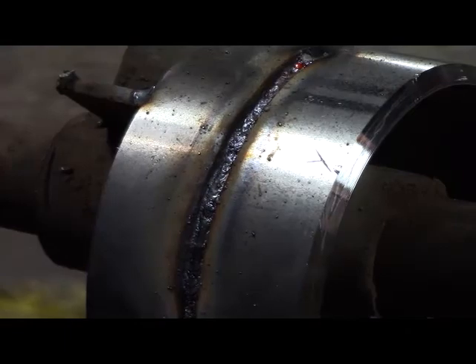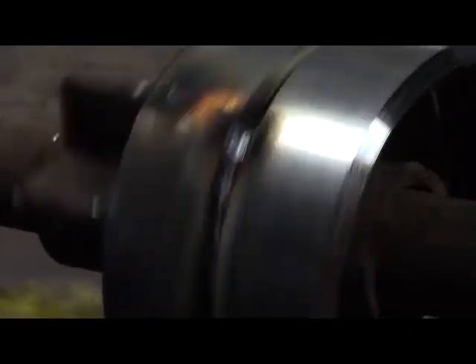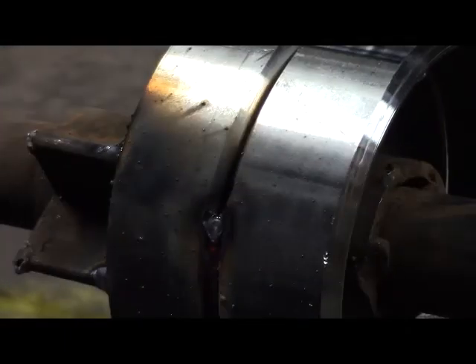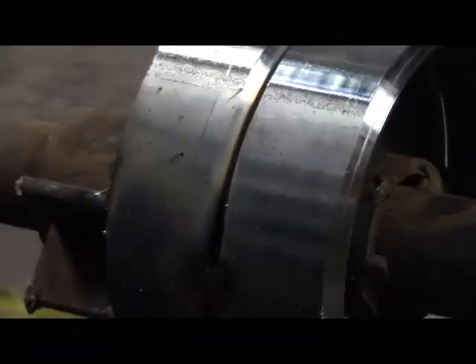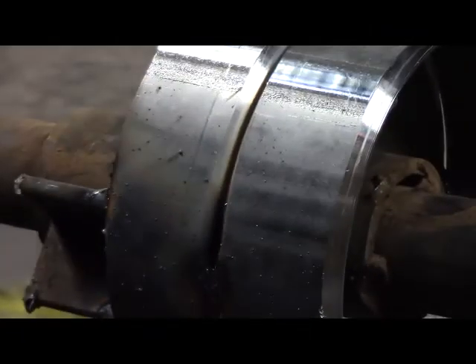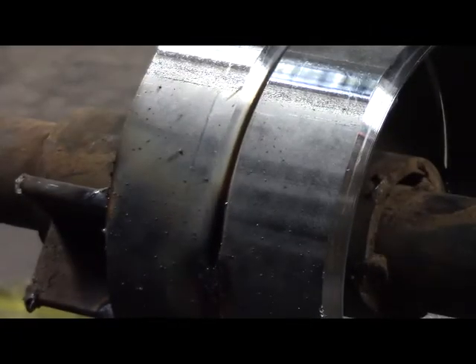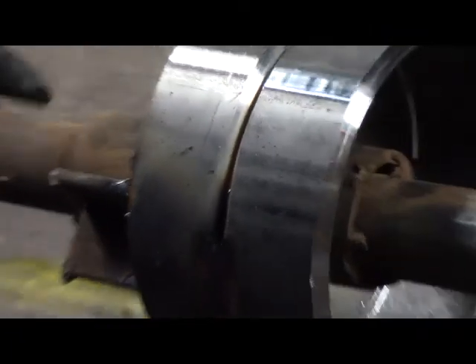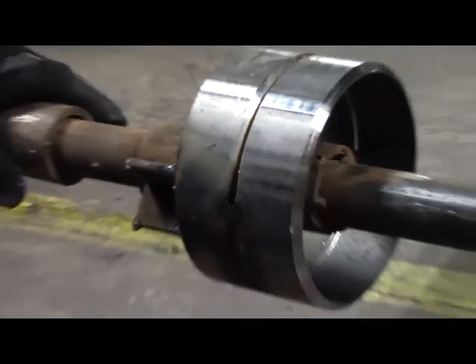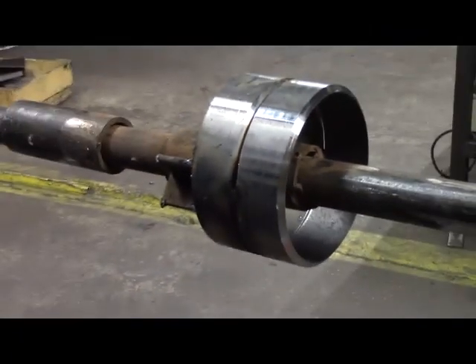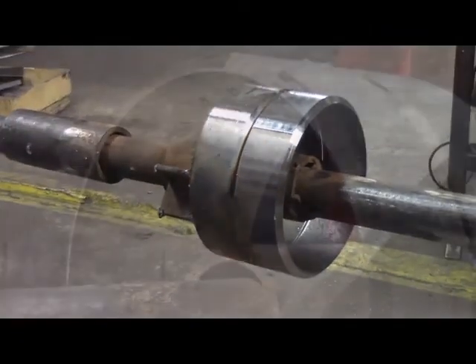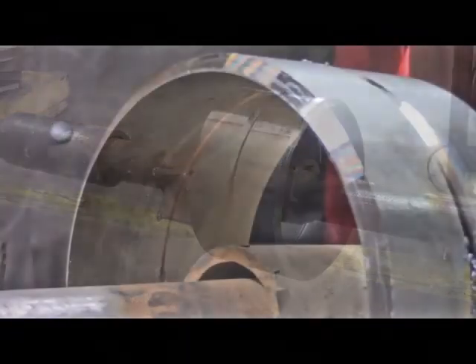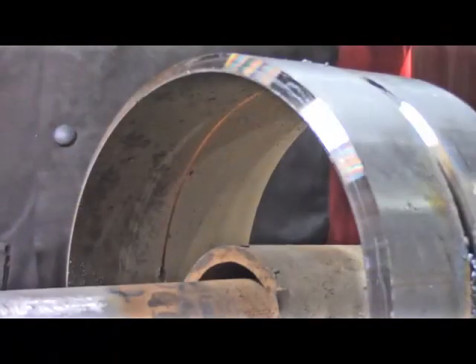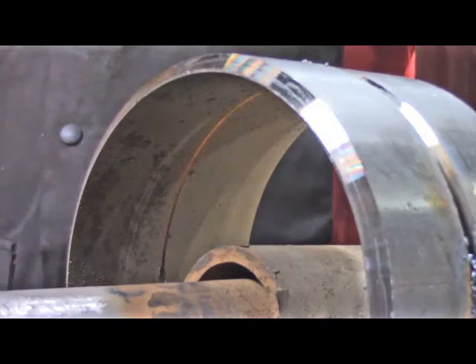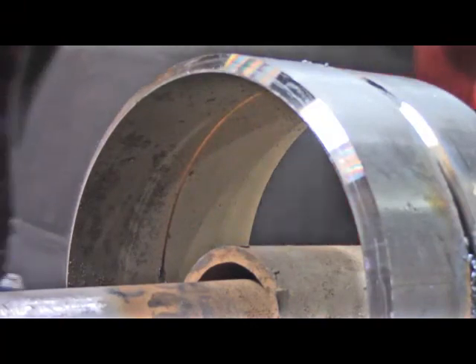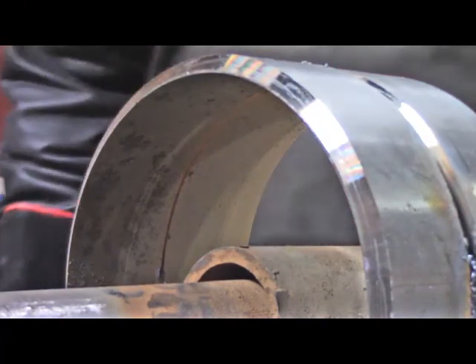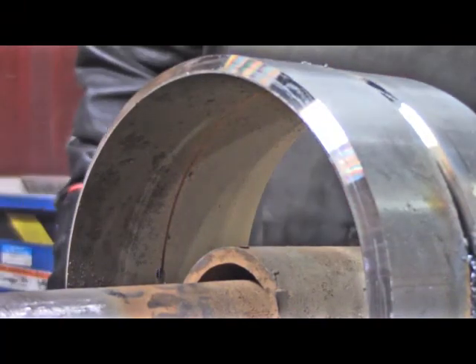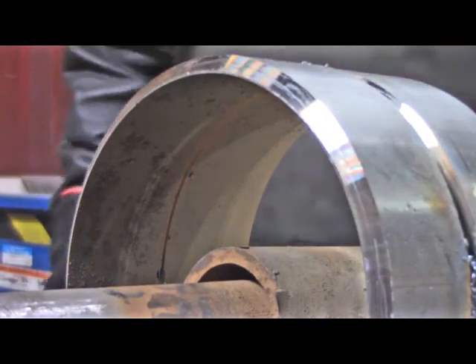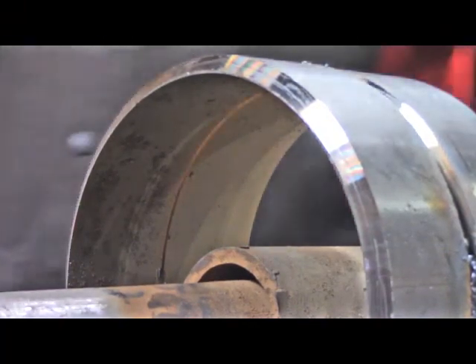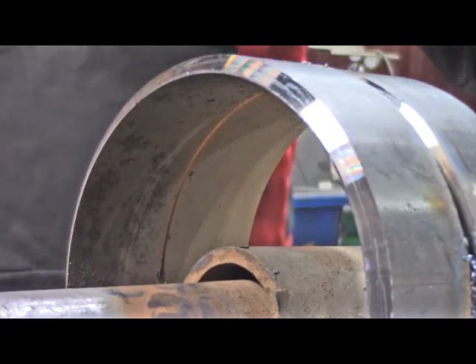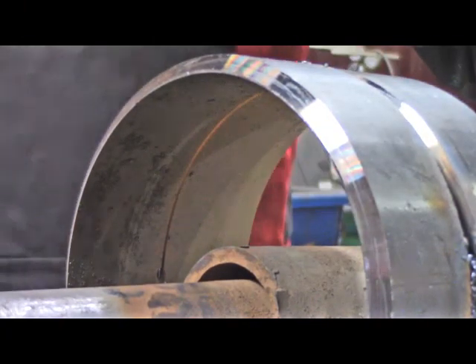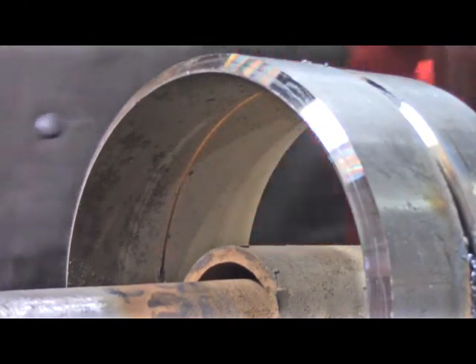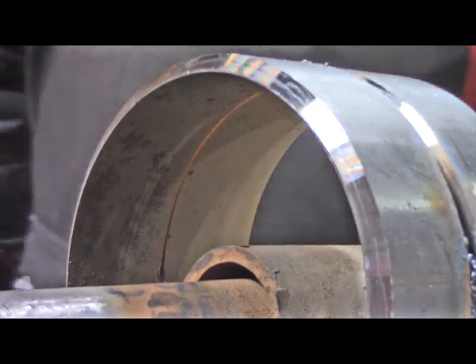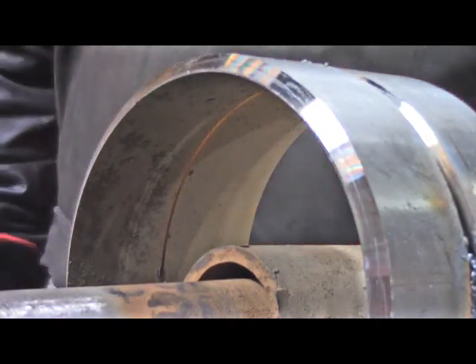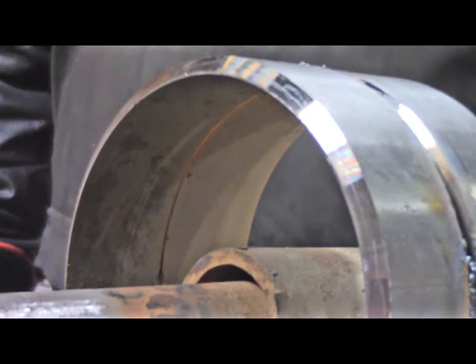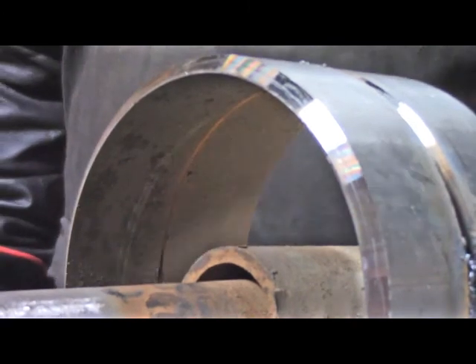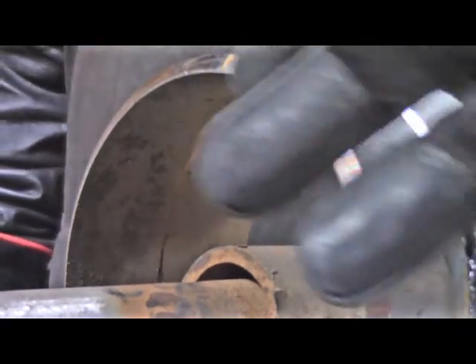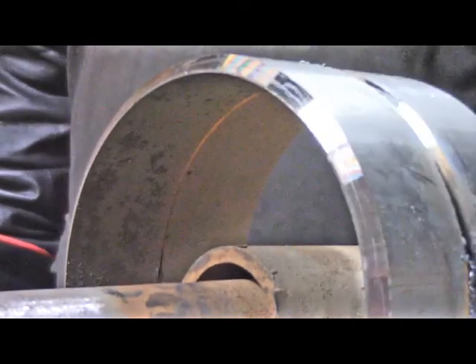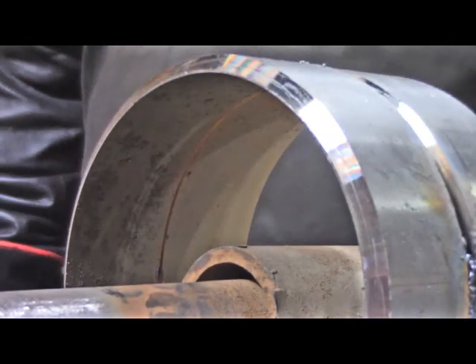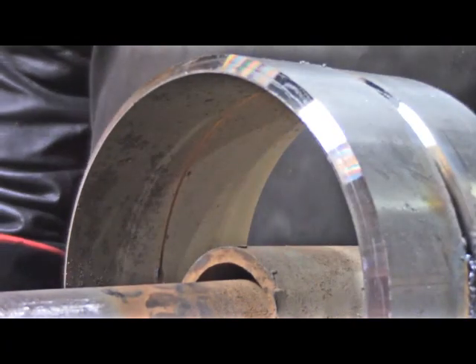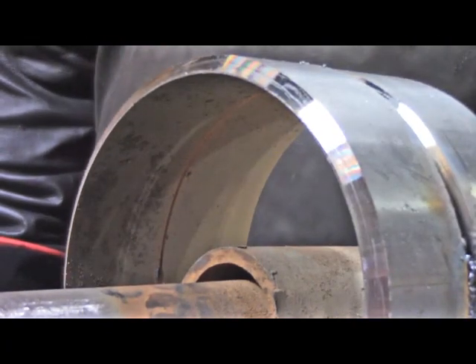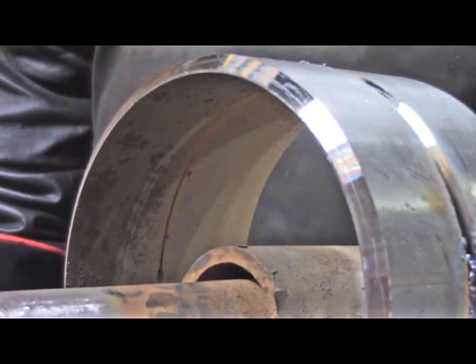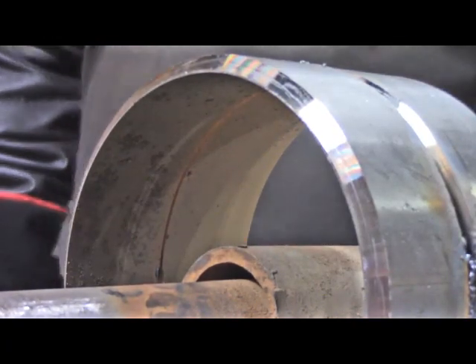I rolled the pipe and welded from tack to tack. We moved the camera around to the other side — we're going to try to let you see what it looks like on the inside of the pipe when I'm running this root pass.